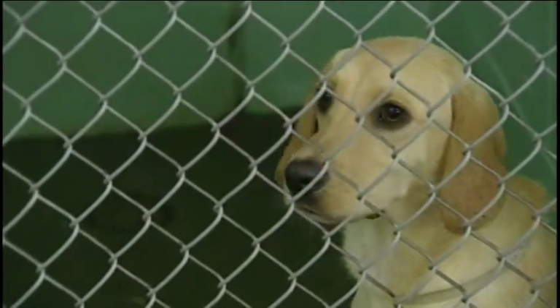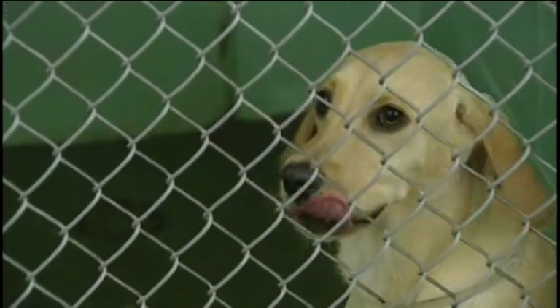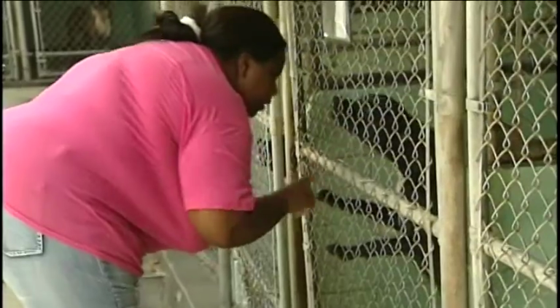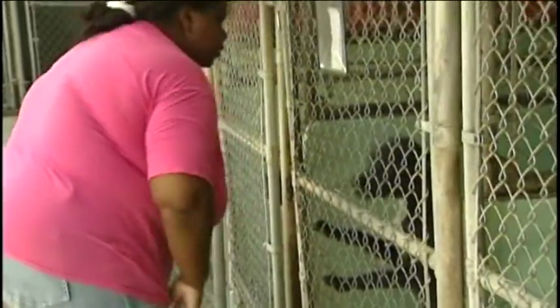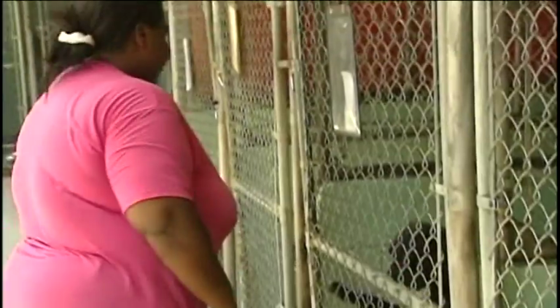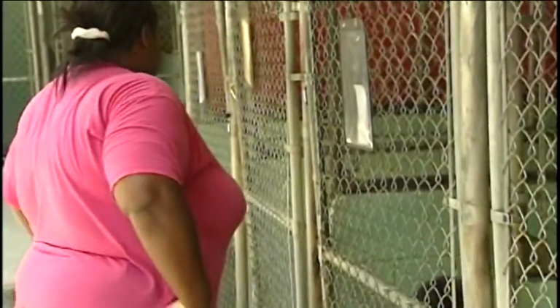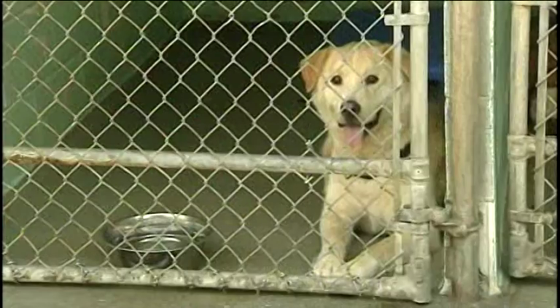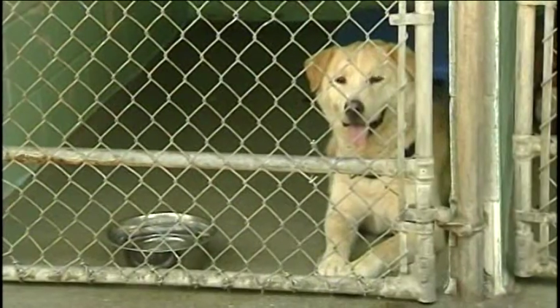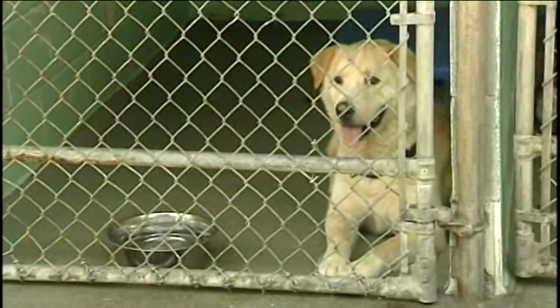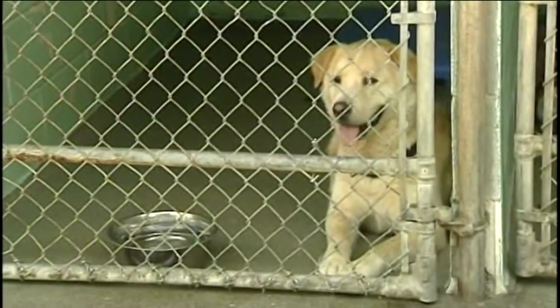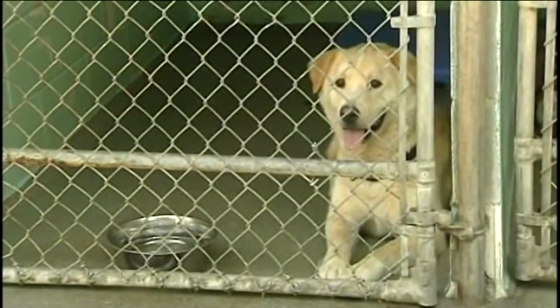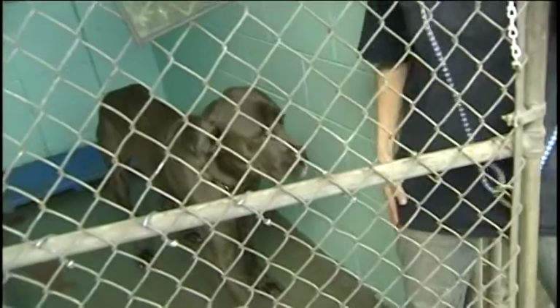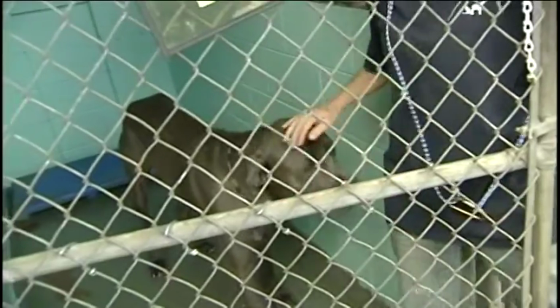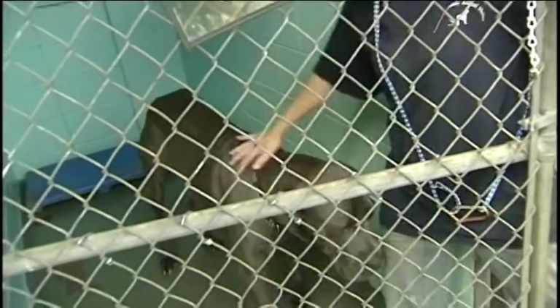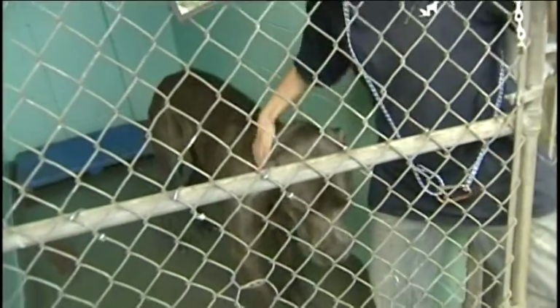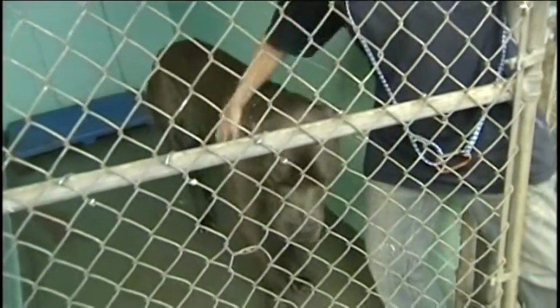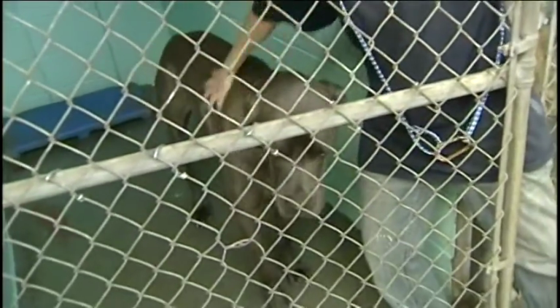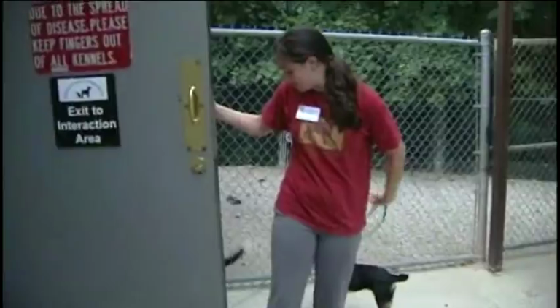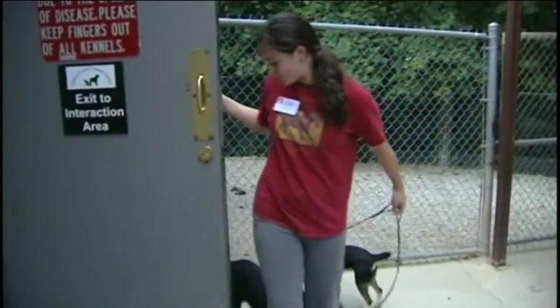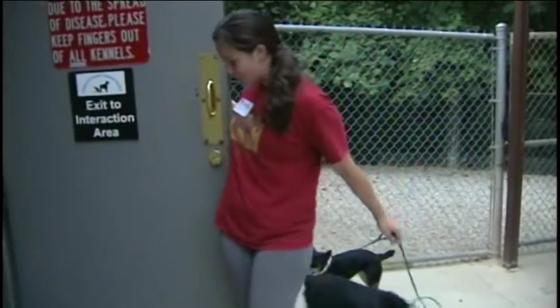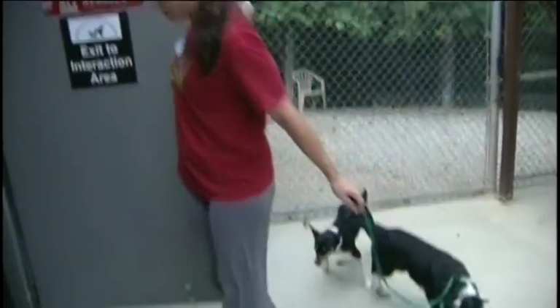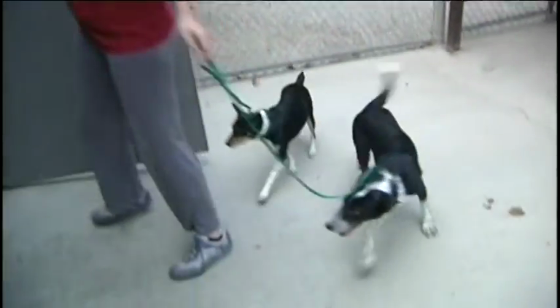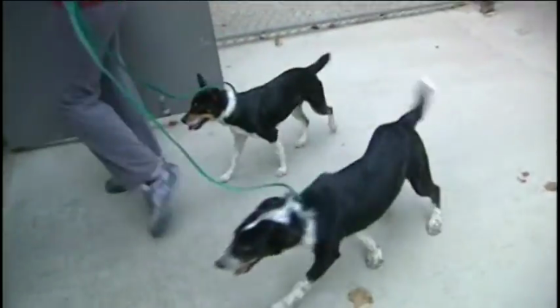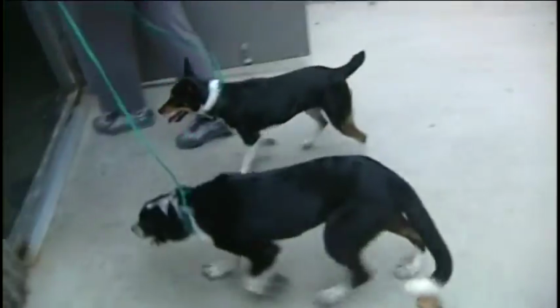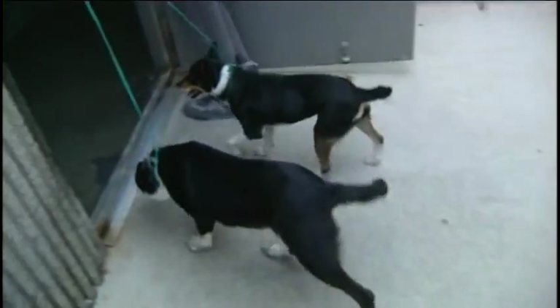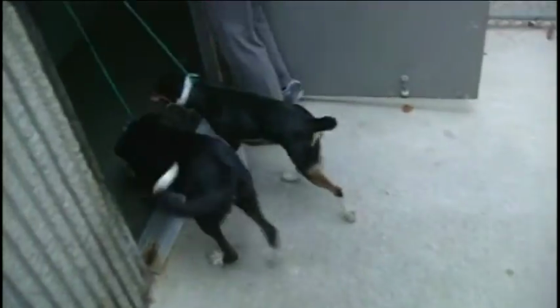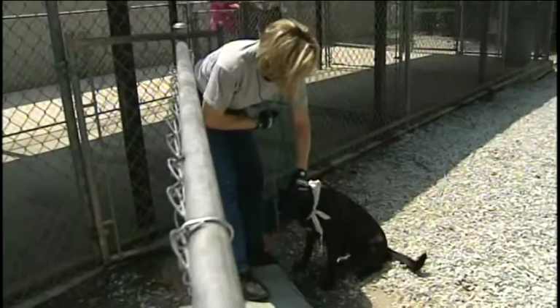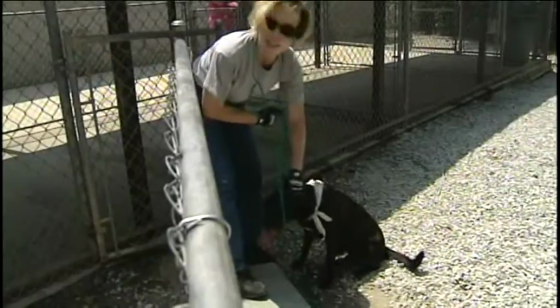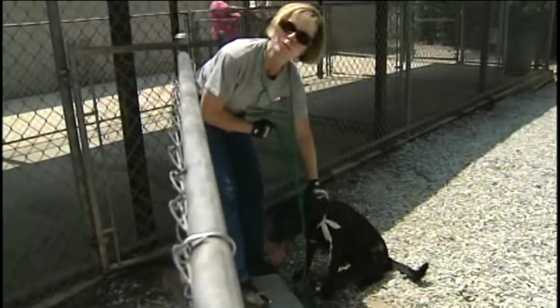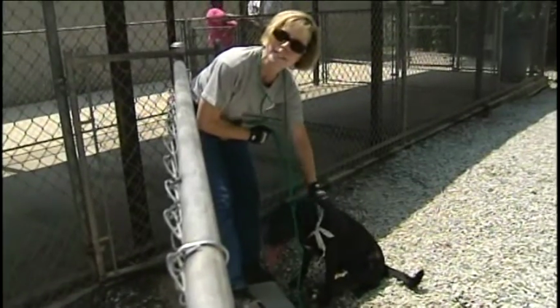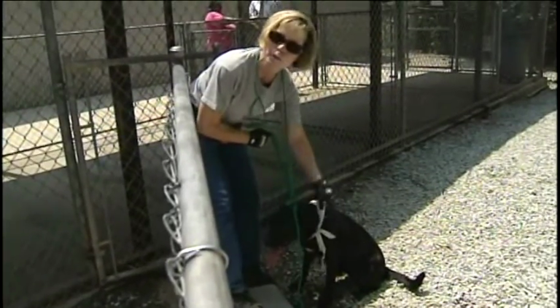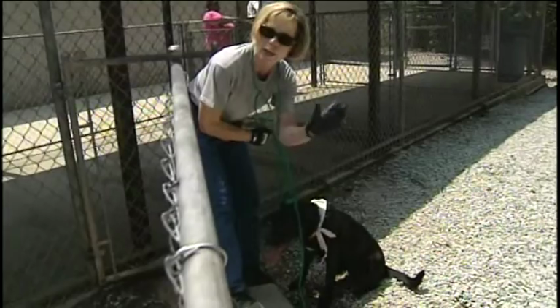A spokesman for the Guilford County Animal Shelter says dogs need shade, water, and close attention when it gets this hot. At this shelter, volunteers spend less time with dogs outside when the temperature gets too high.